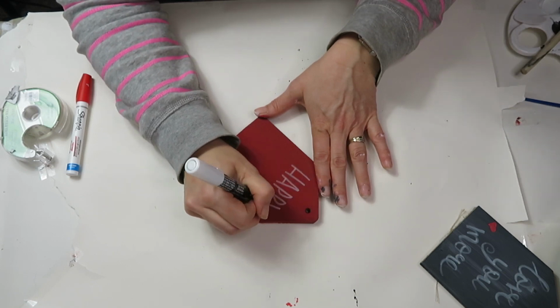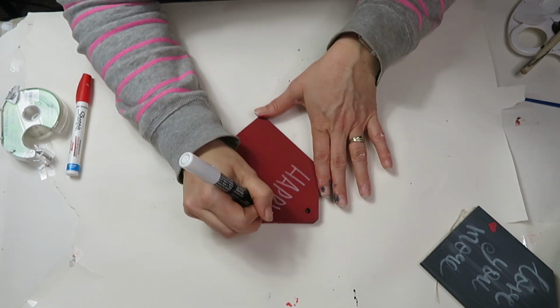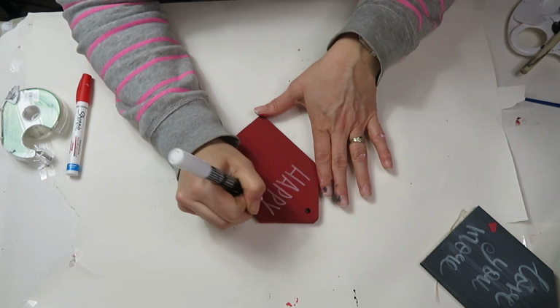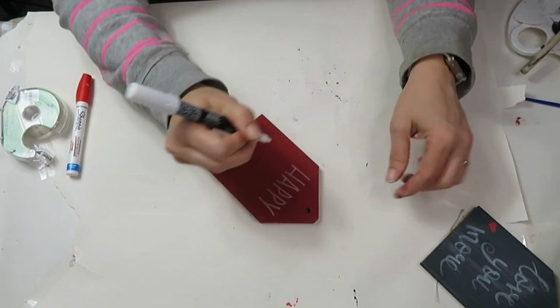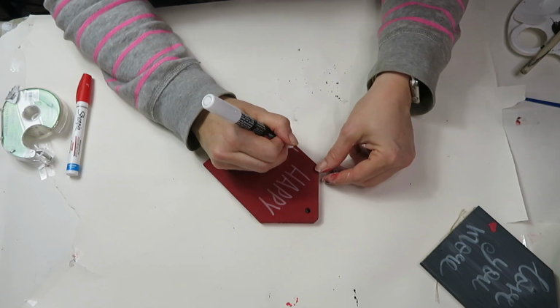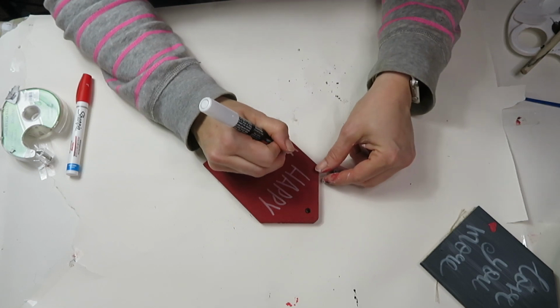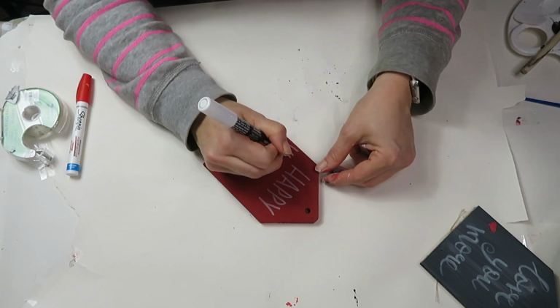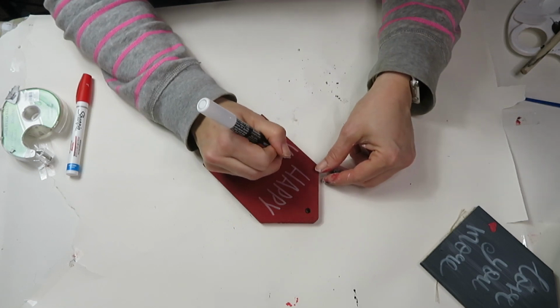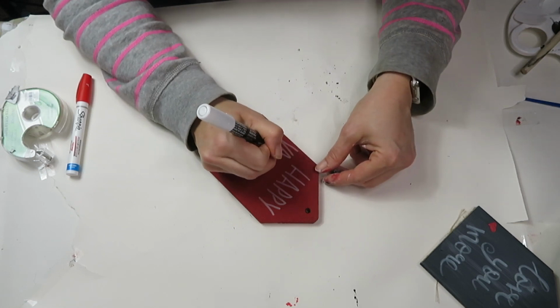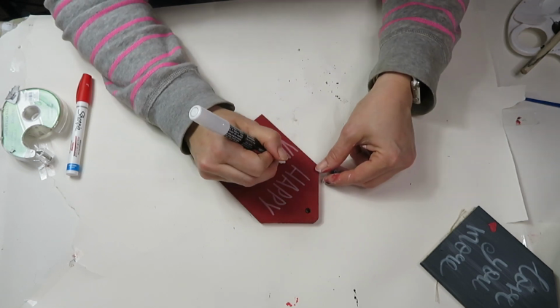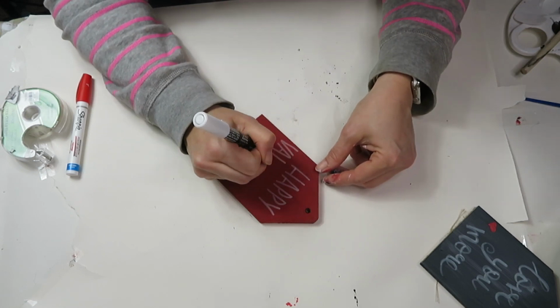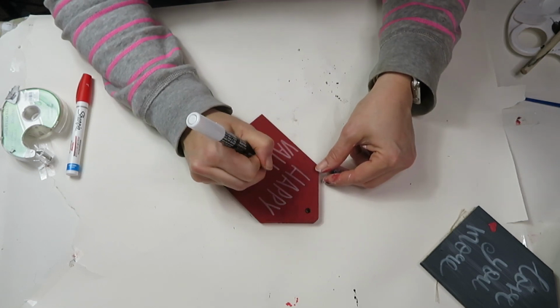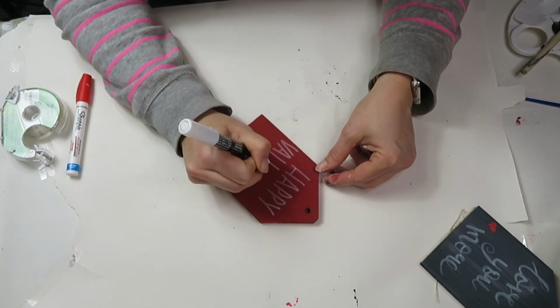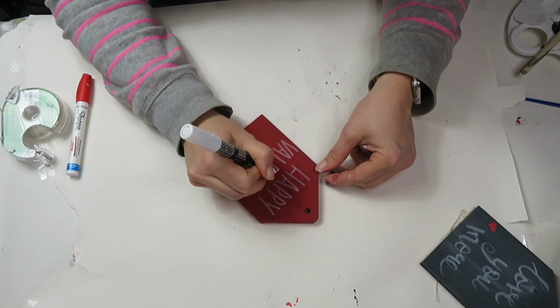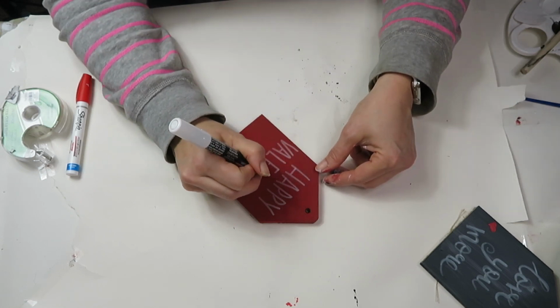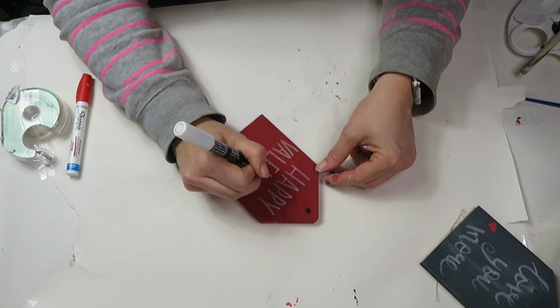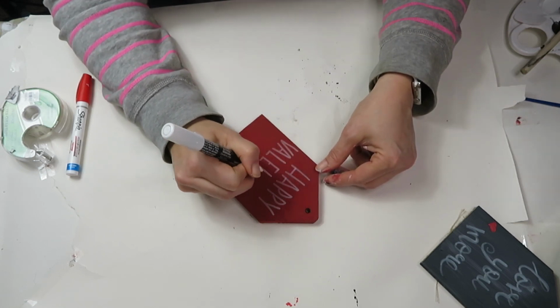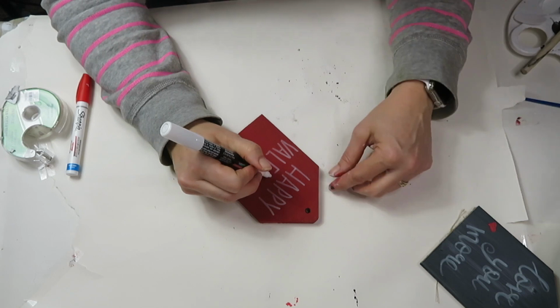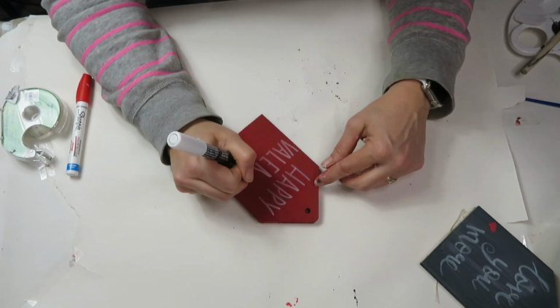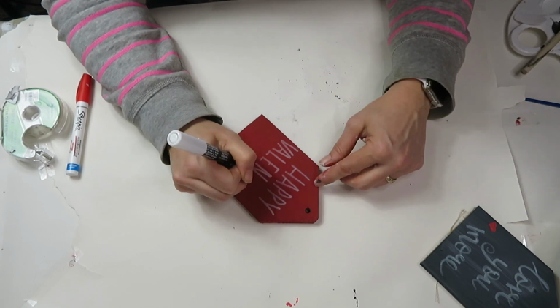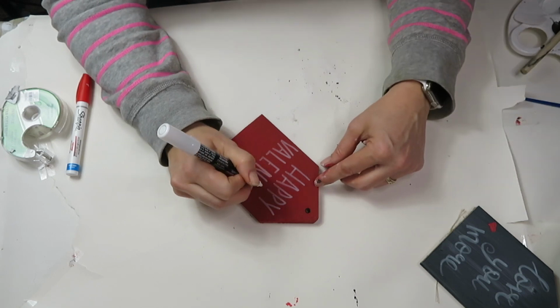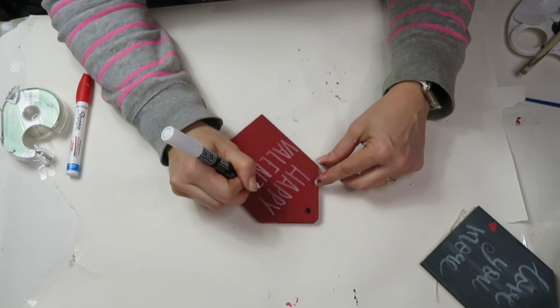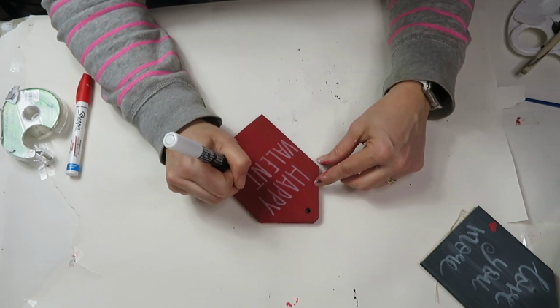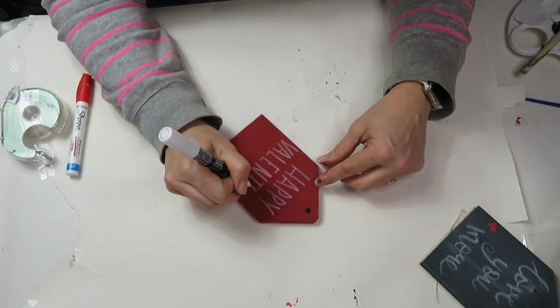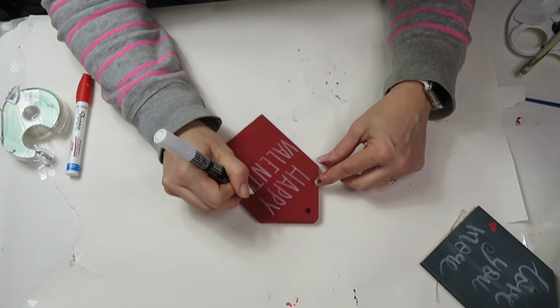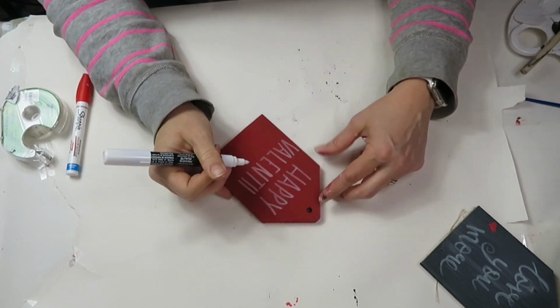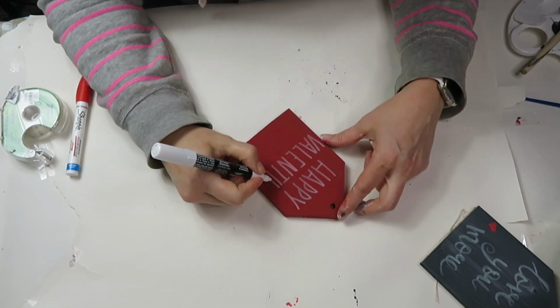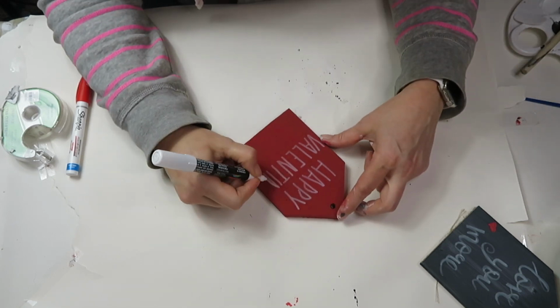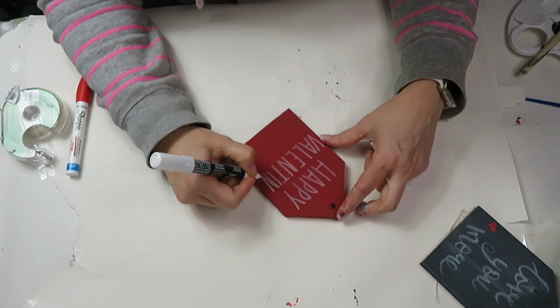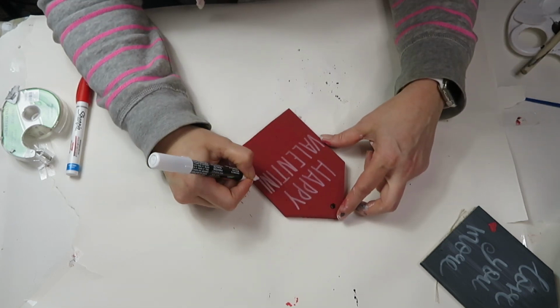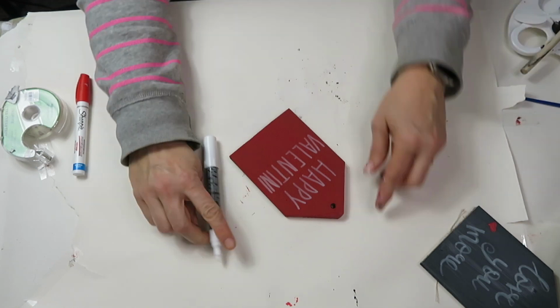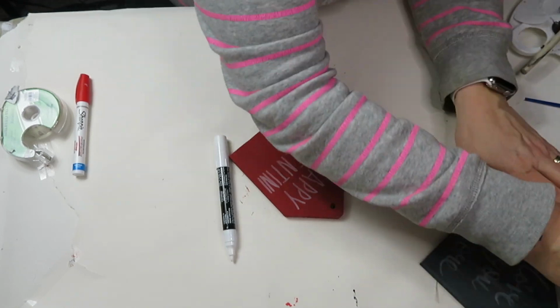With the red one I did make a little mistake, but it was an easy fix — I just painted over it, let it dry again, and then wrote it out again. I always run out of space!